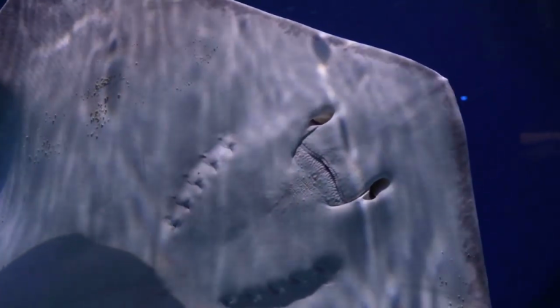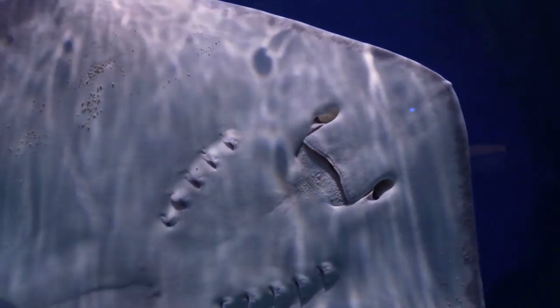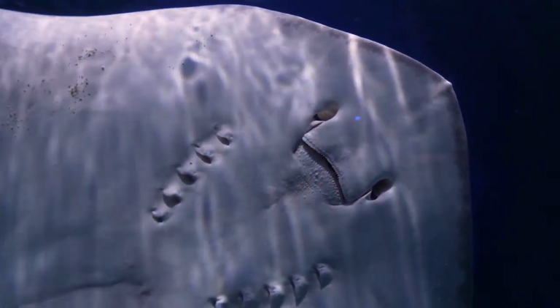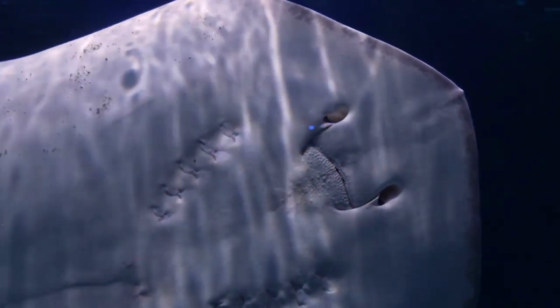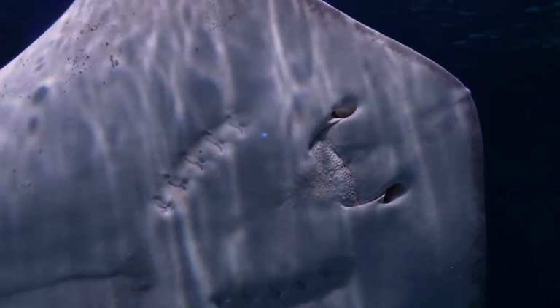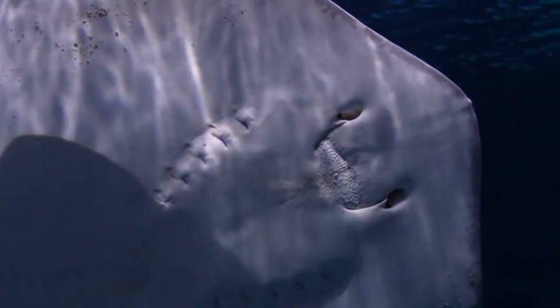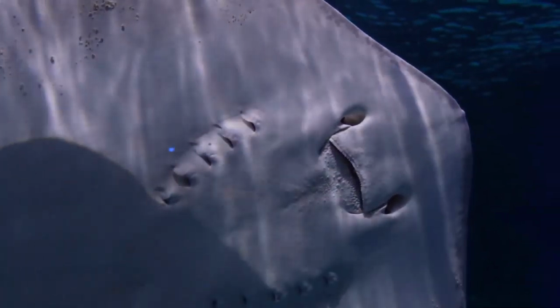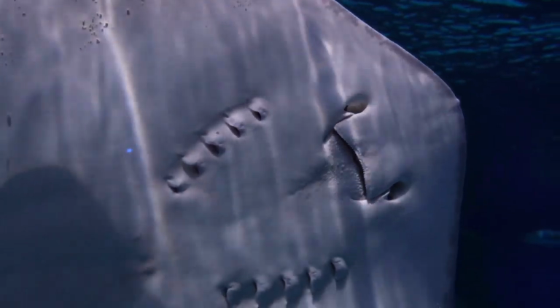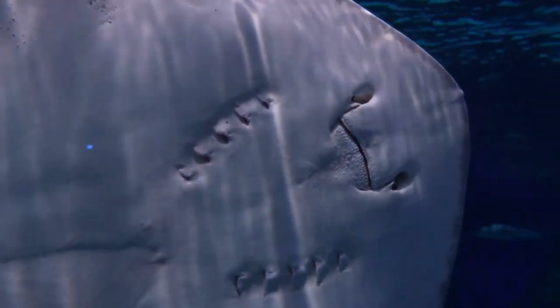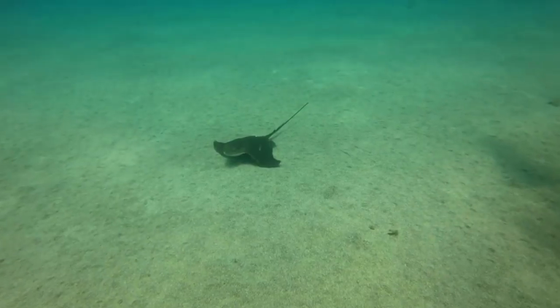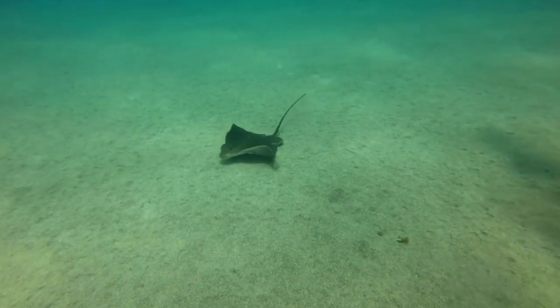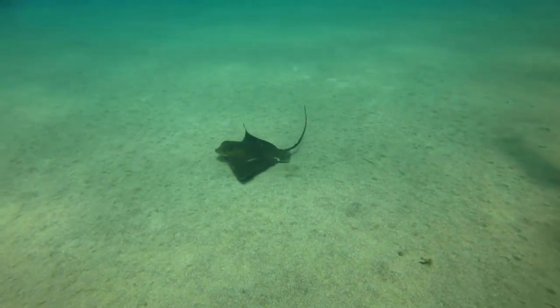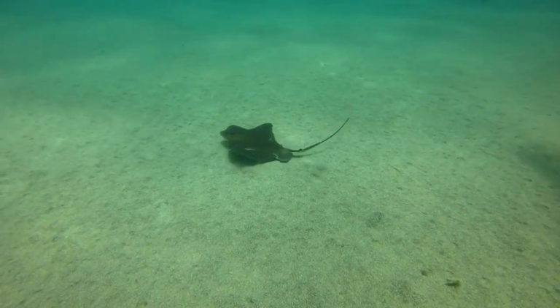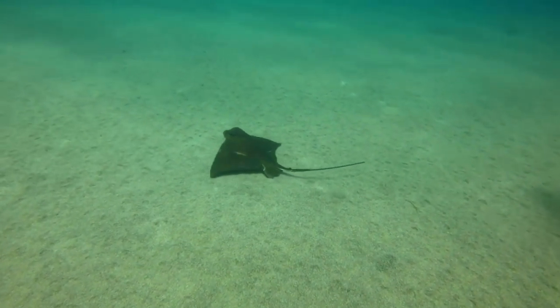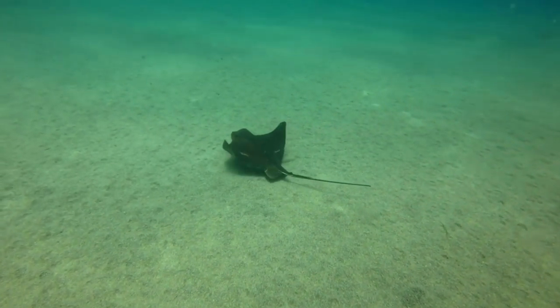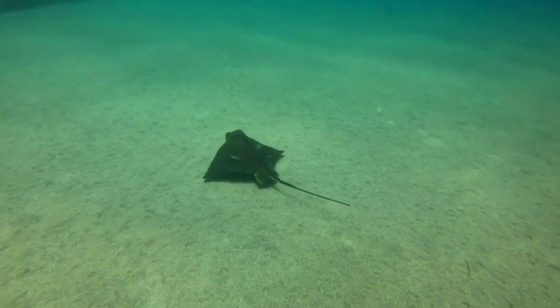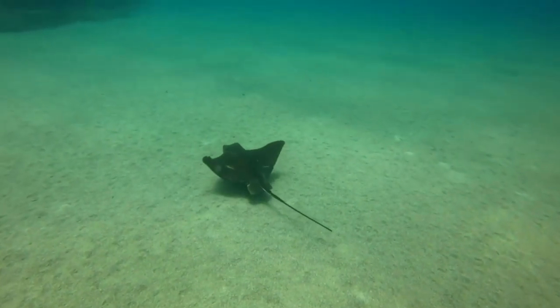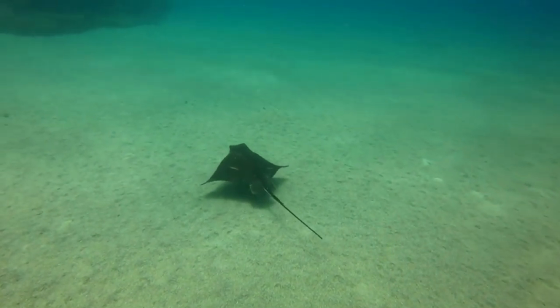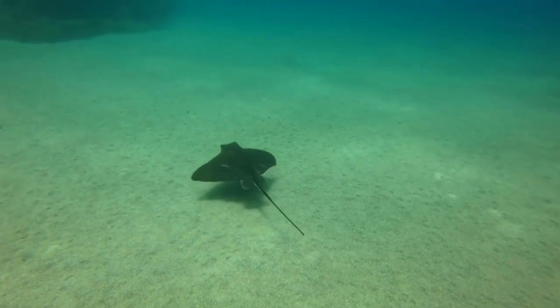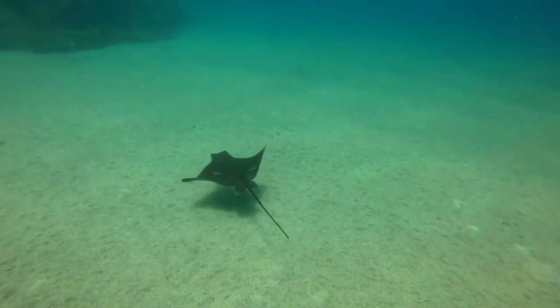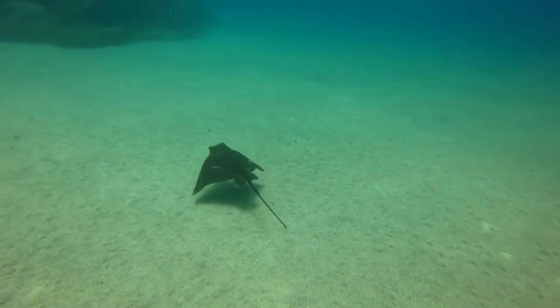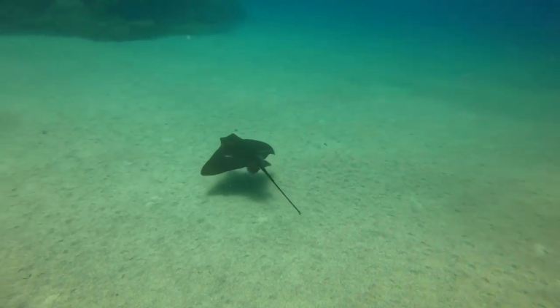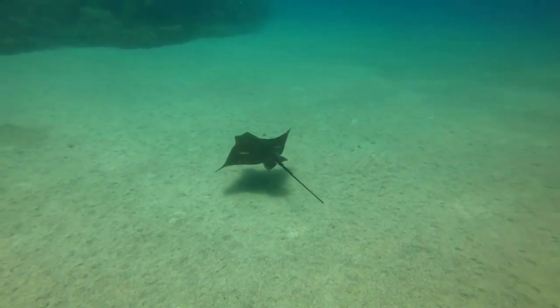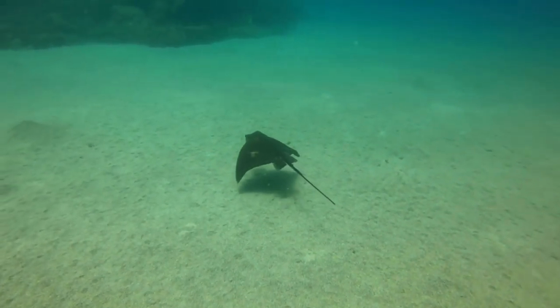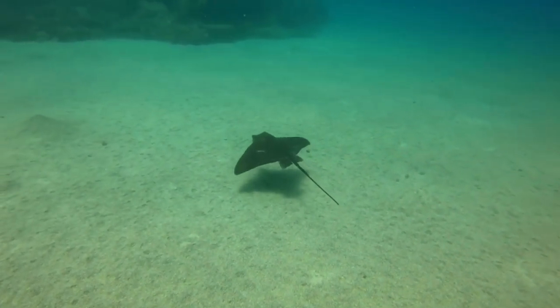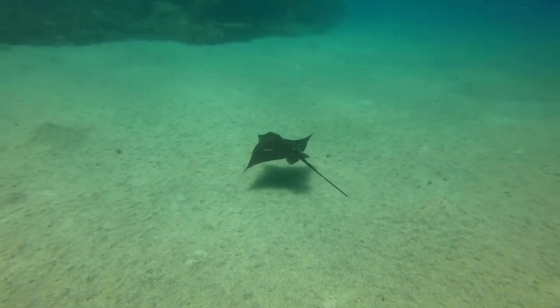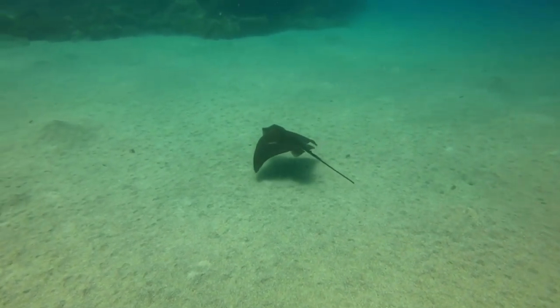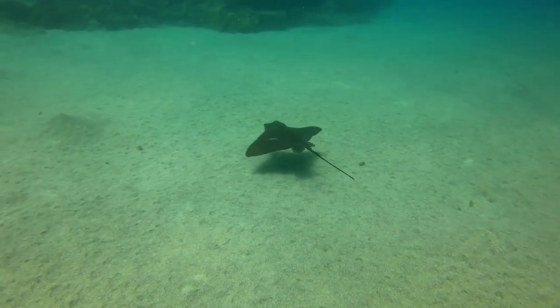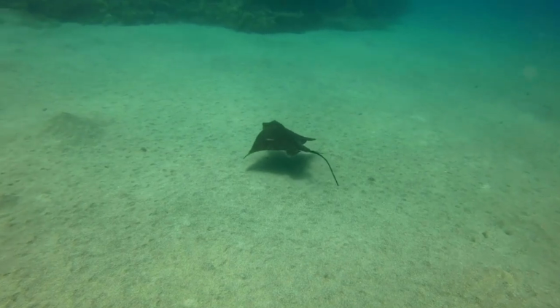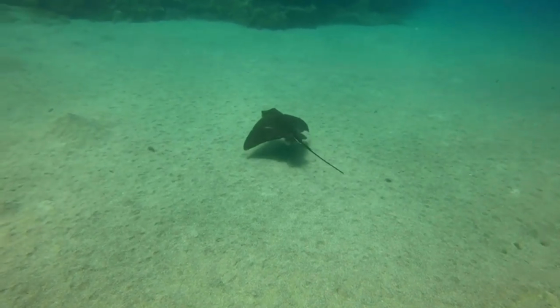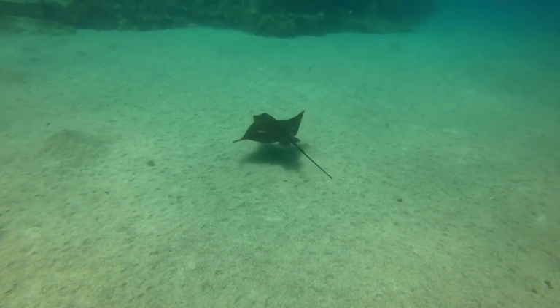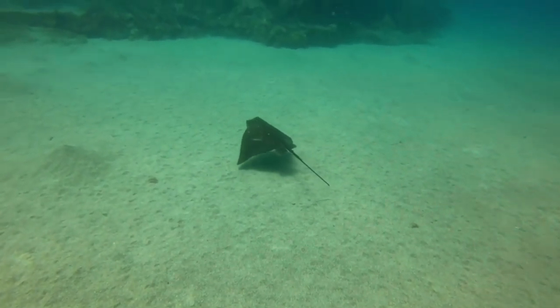Clams, oysters, shrimp, crabs, and mussels are among the prey items eaten by stingrays. Stingrays use their powerful teeth to crush their prey when they discover meals.